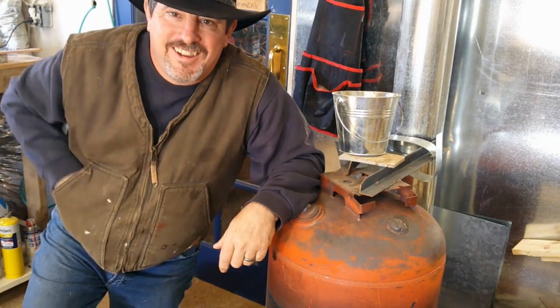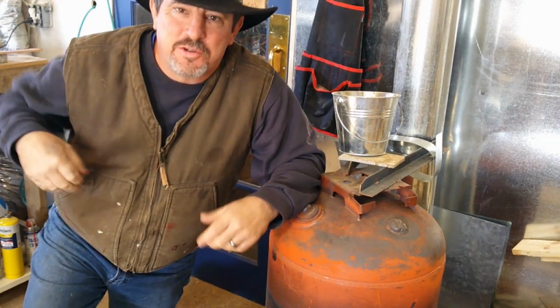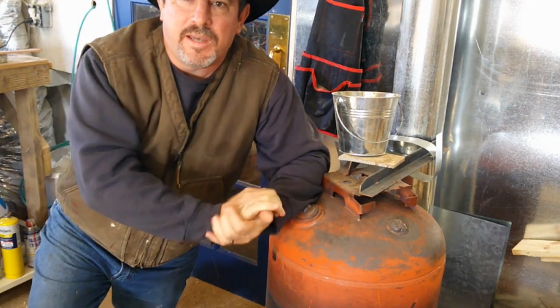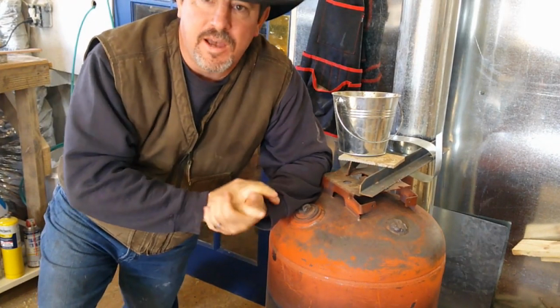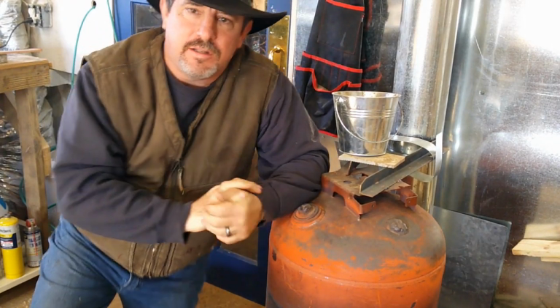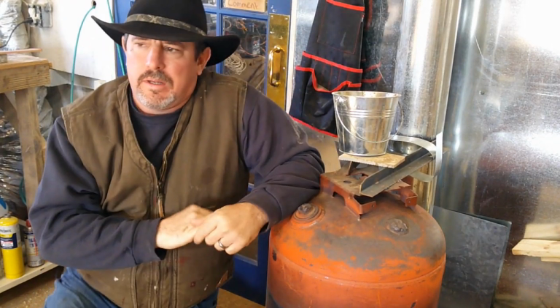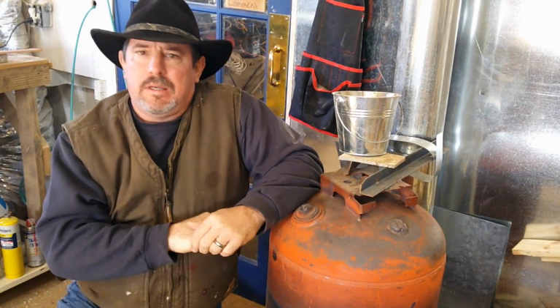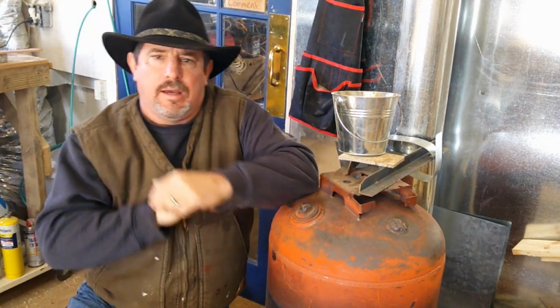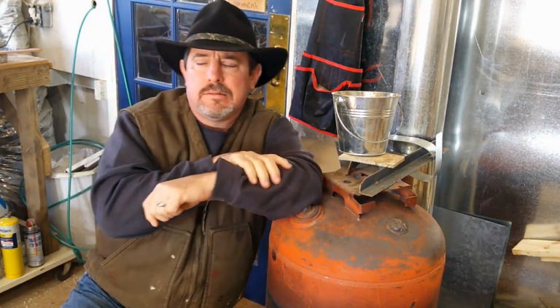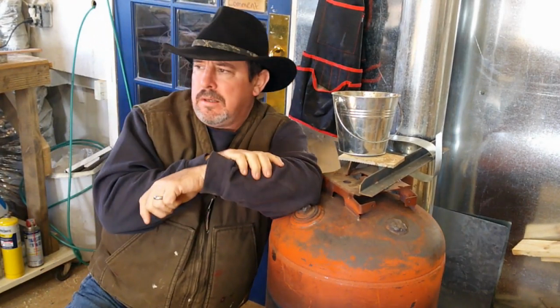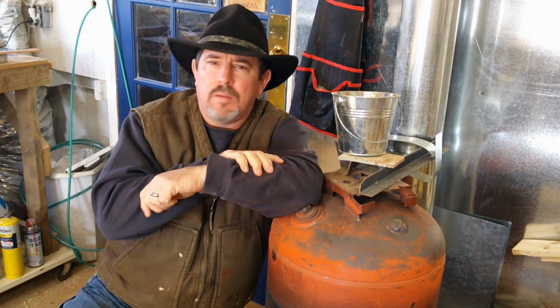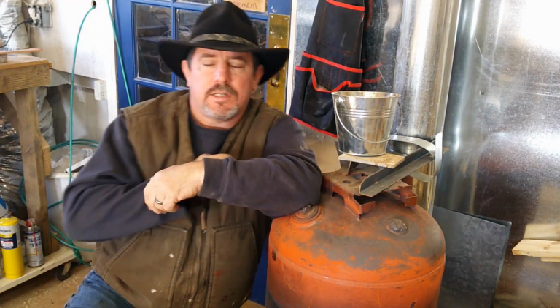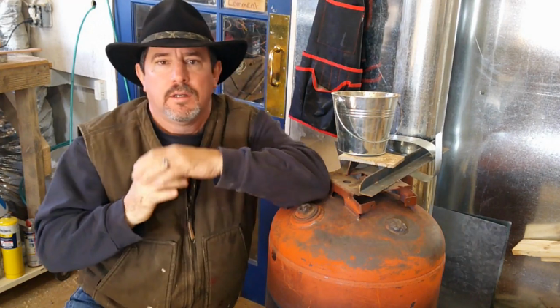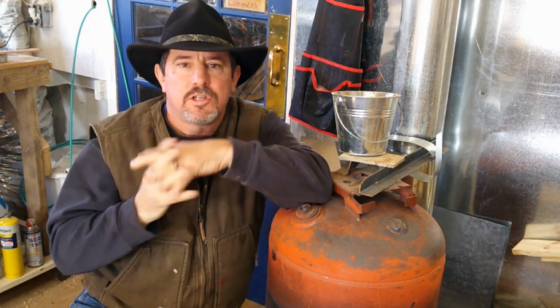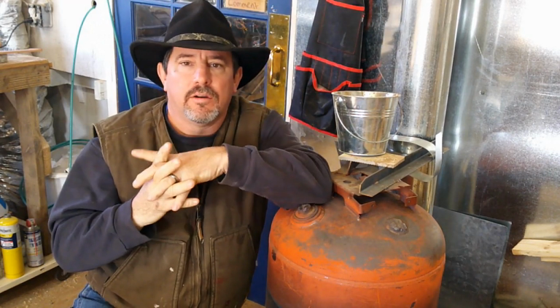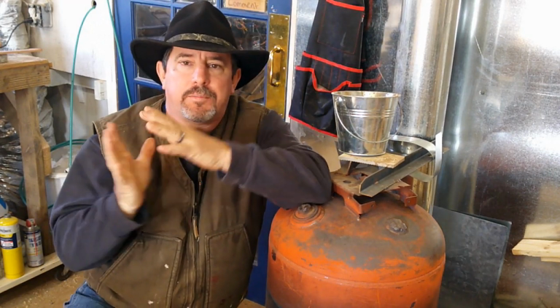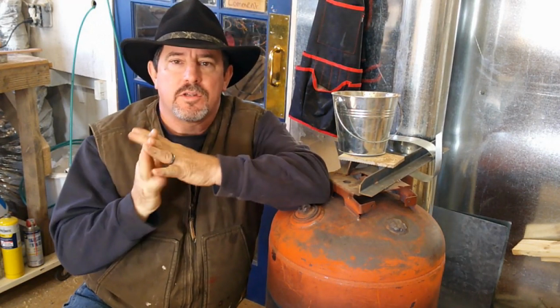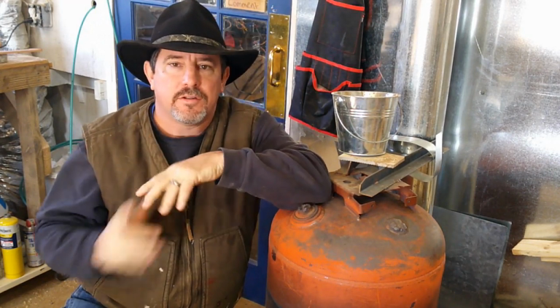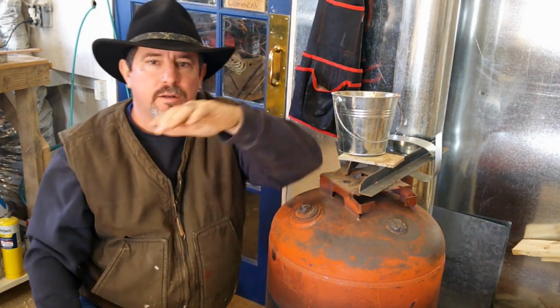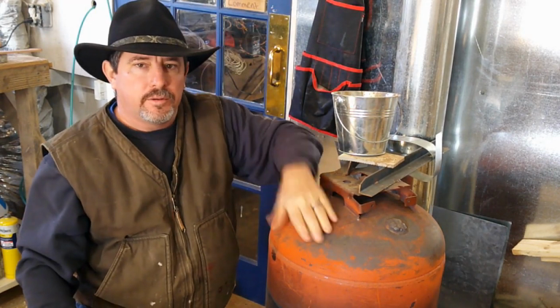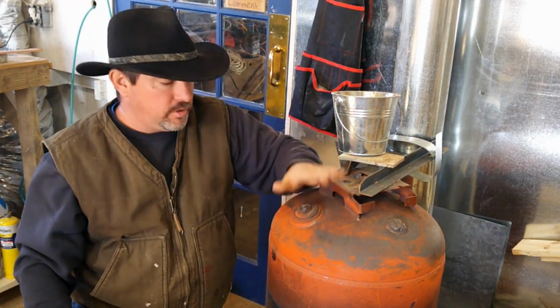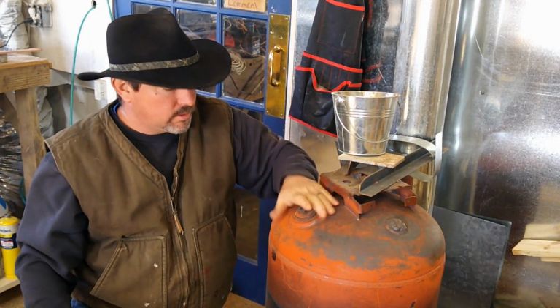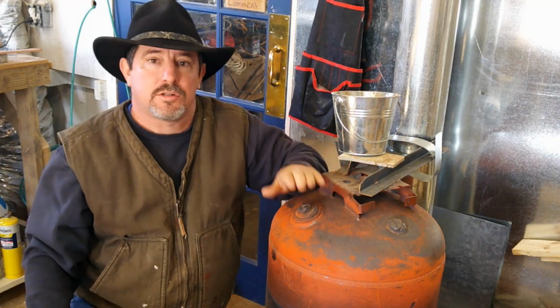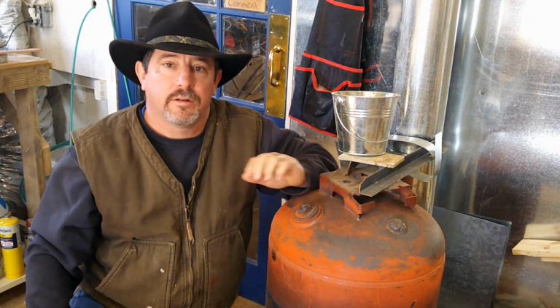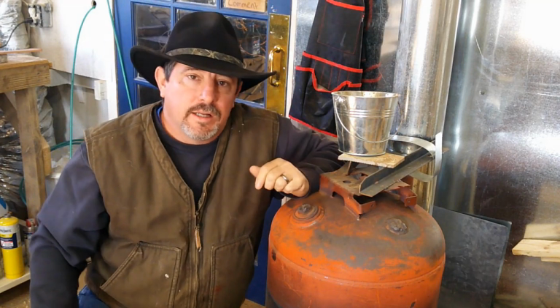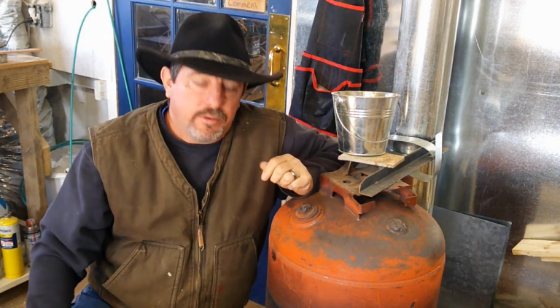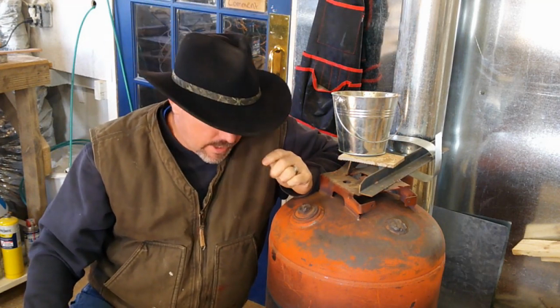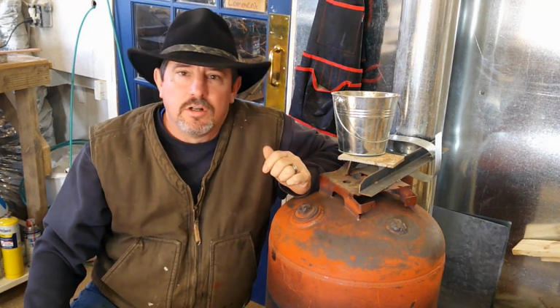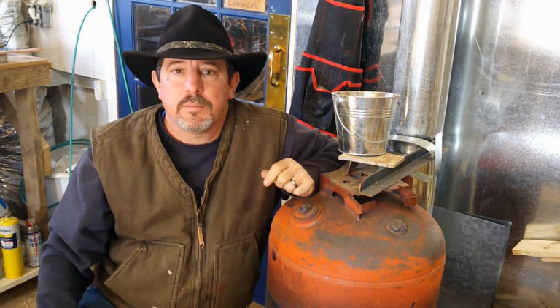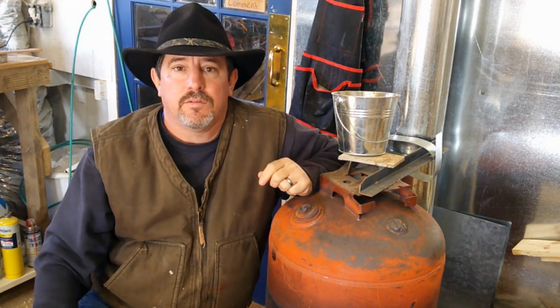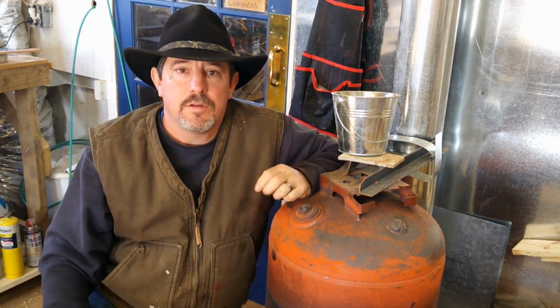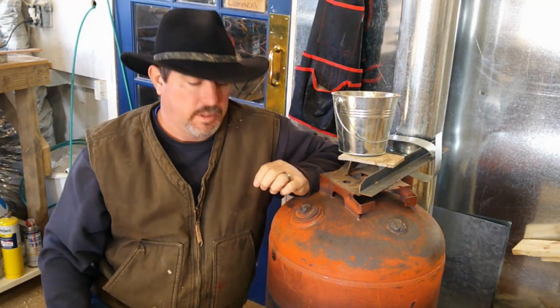Hey folks, welcome back to the shop. It's Sunday morning, I think December 6th. A little chilly here in the shop this morning, so I thought this would be a good opportunity to show you my old rocket stove here. Now if you don't know what a rocket stove is, let me try to give you a brief explanation.